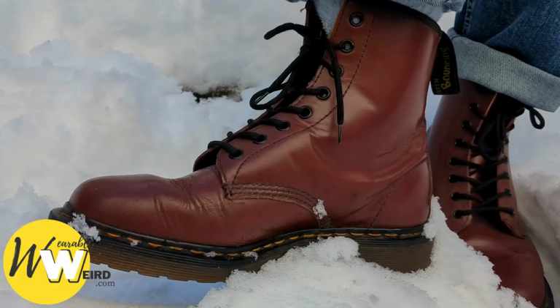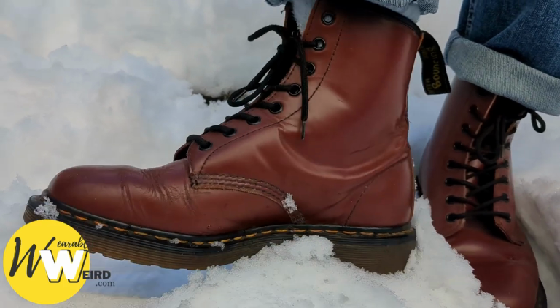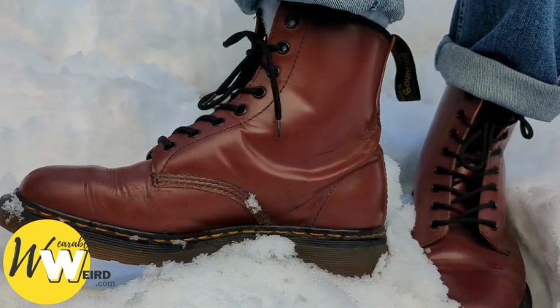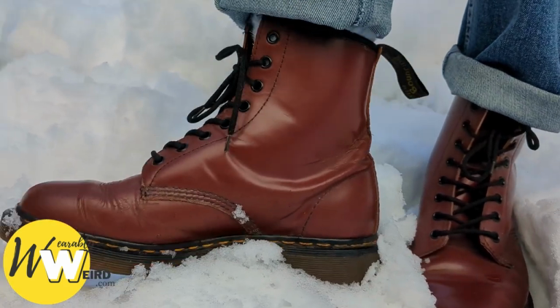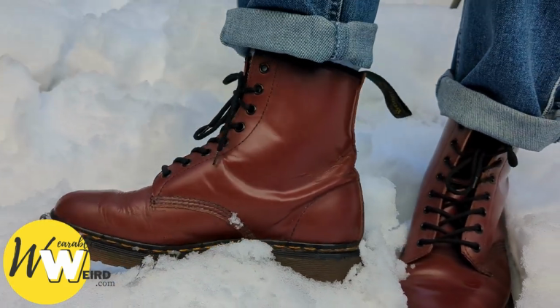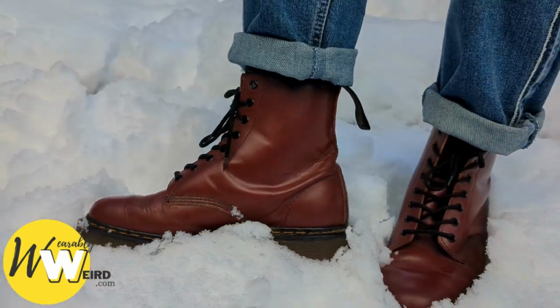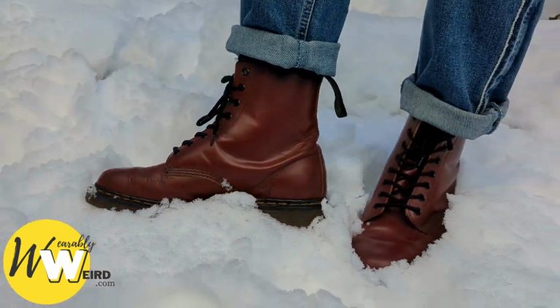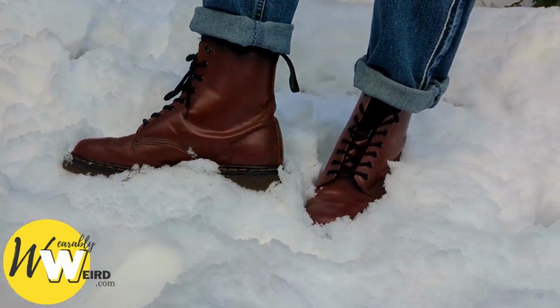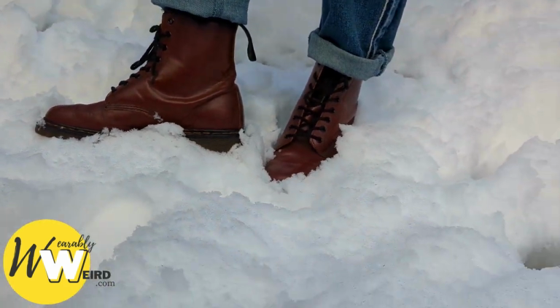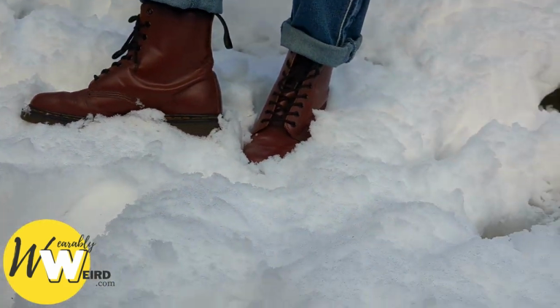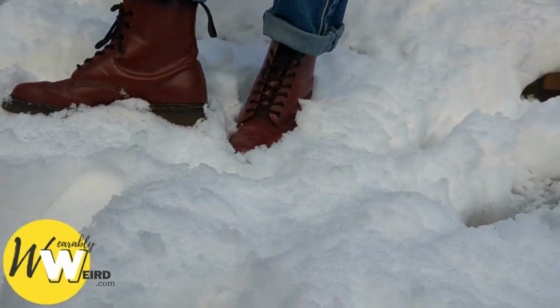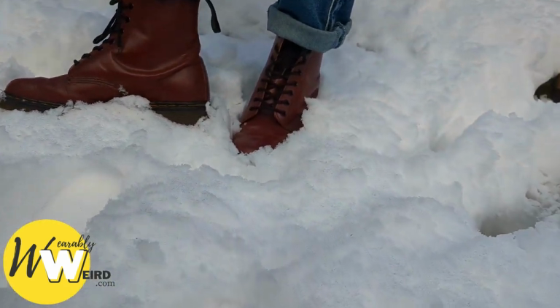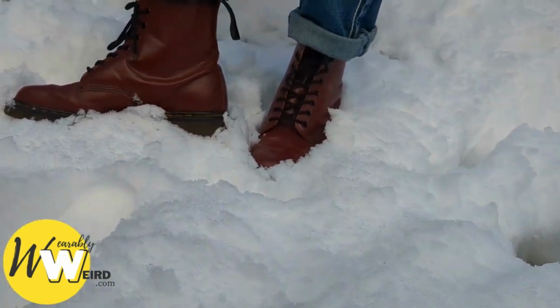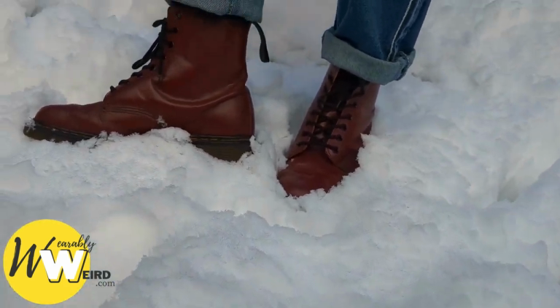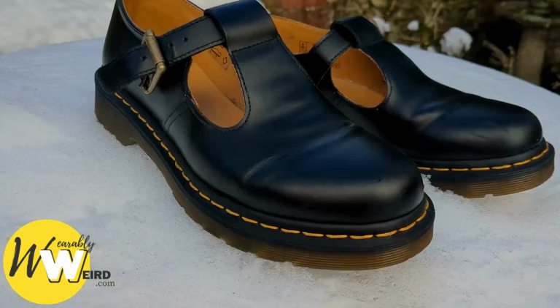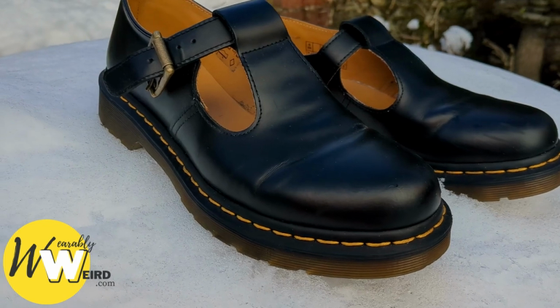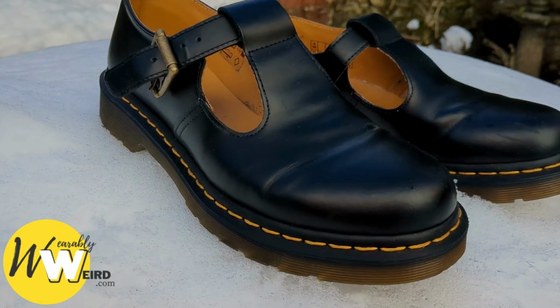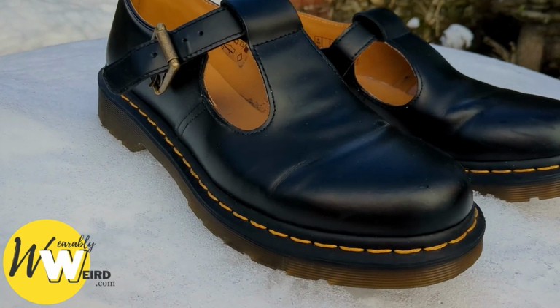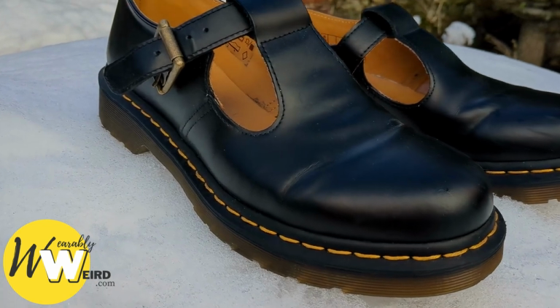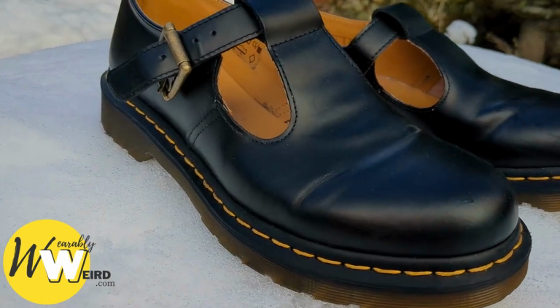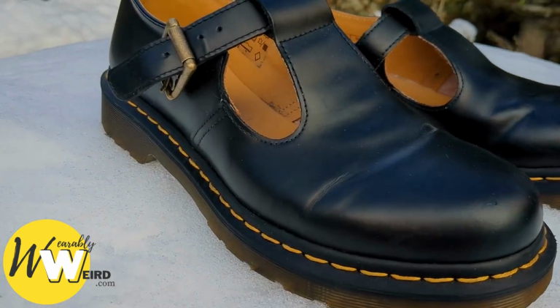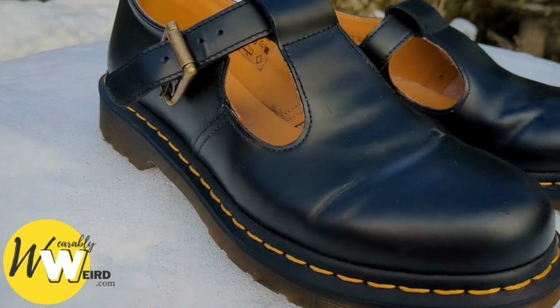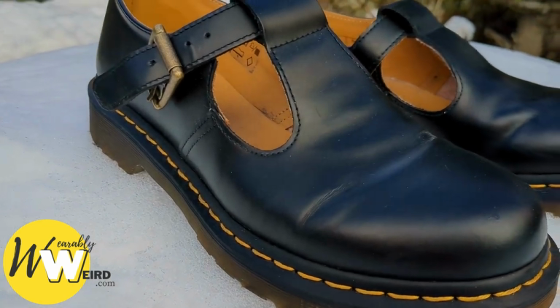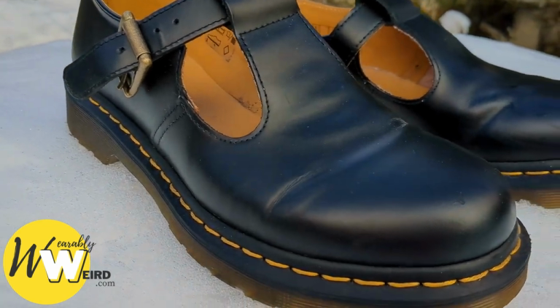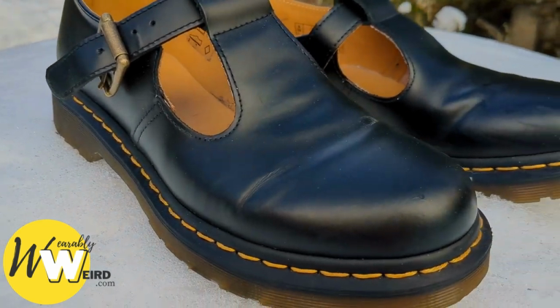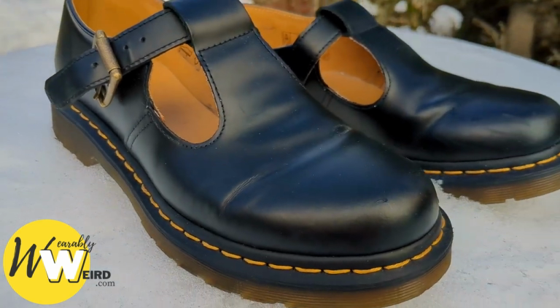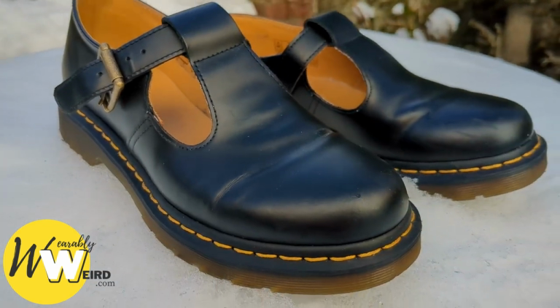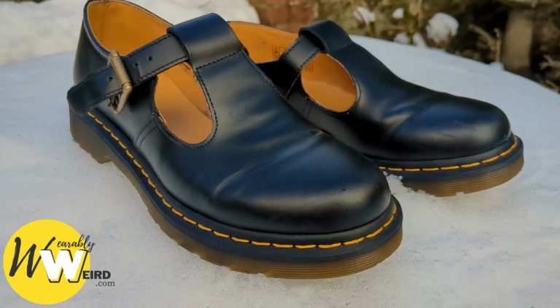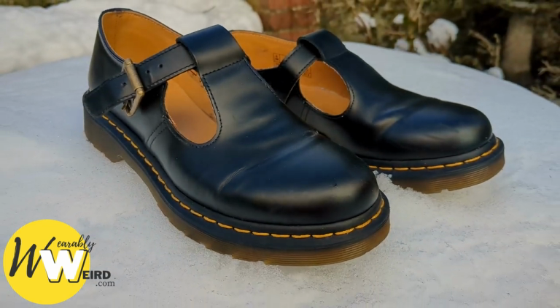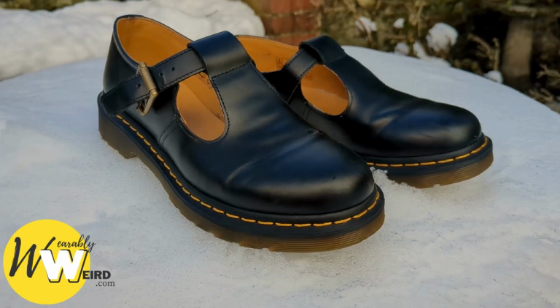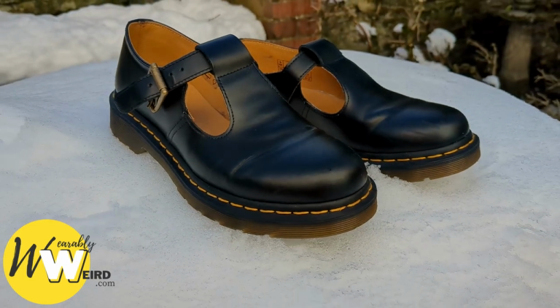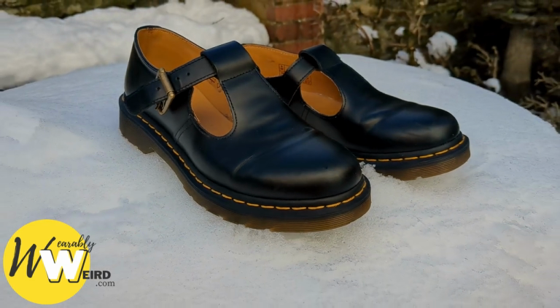Despite the setbacks, I must admit my feet would get really wet from the snow buildup — it just melted and came in through the seams or soaked the laces, which is why I'd advise against it.